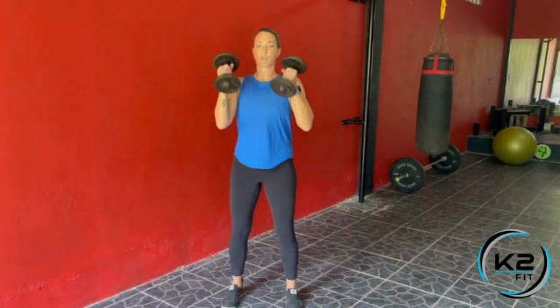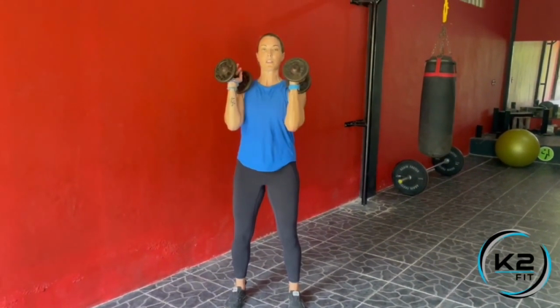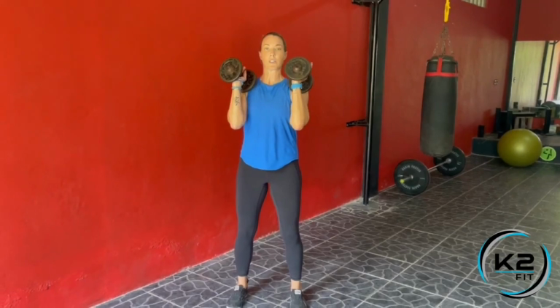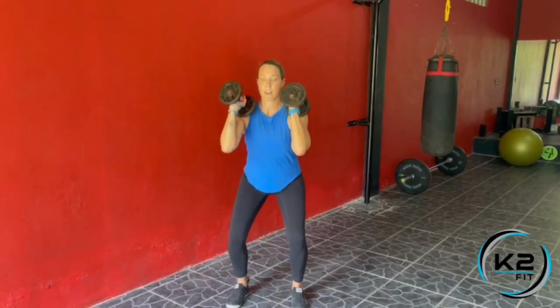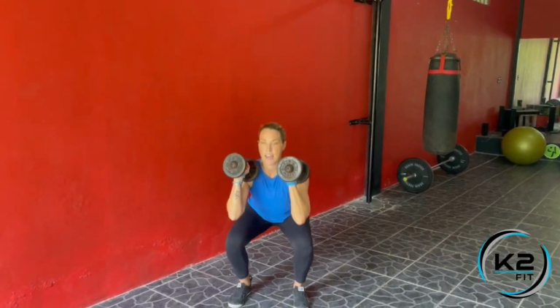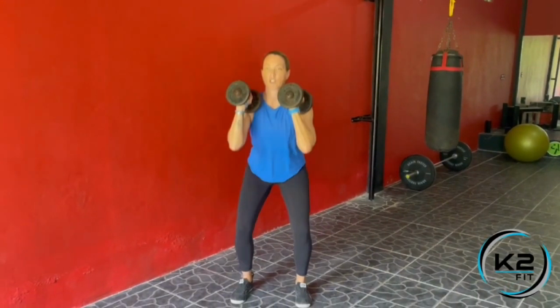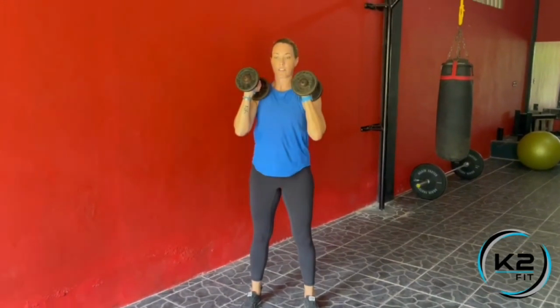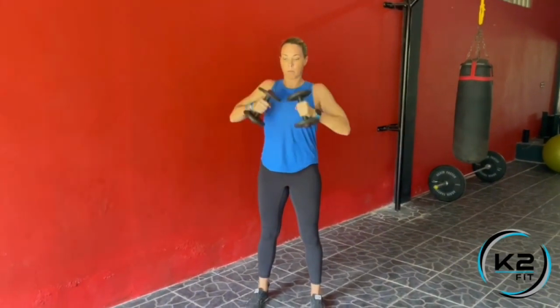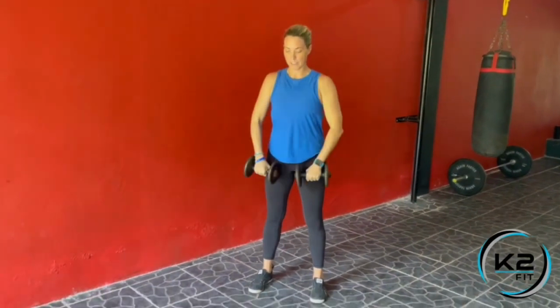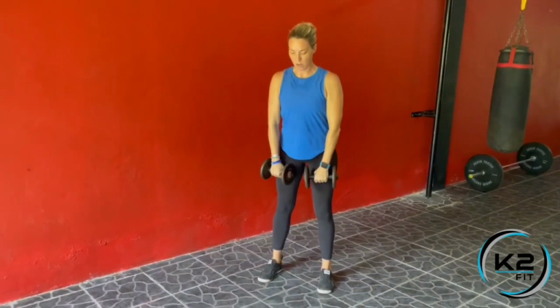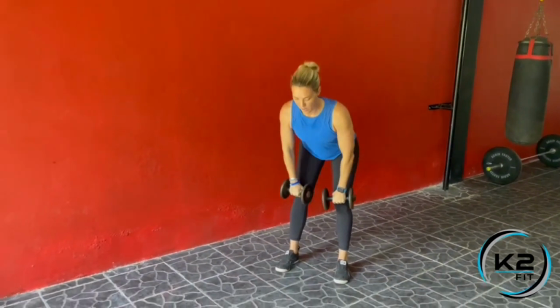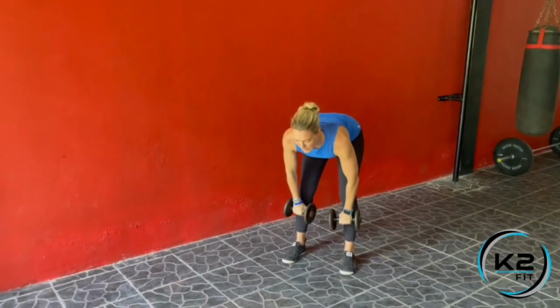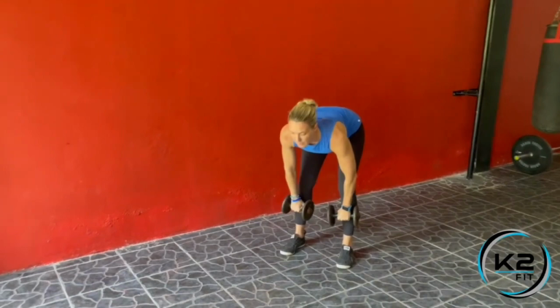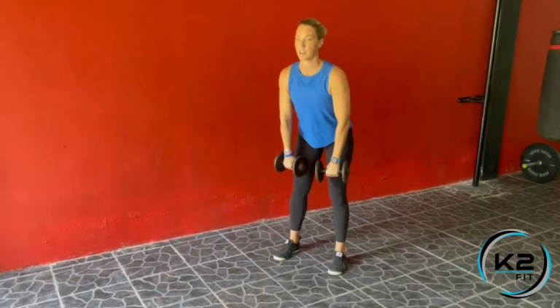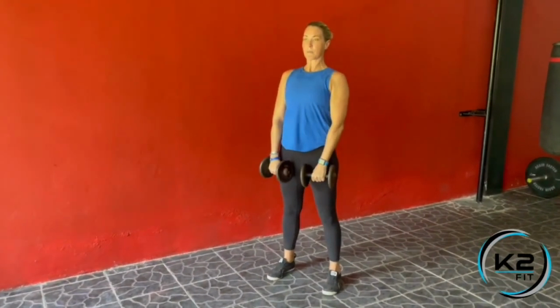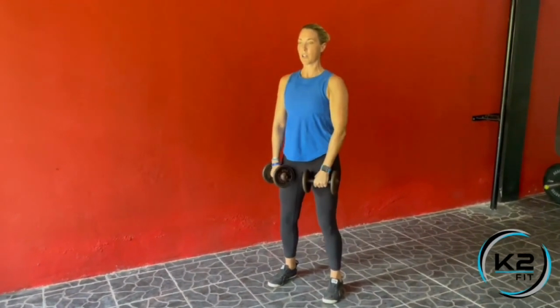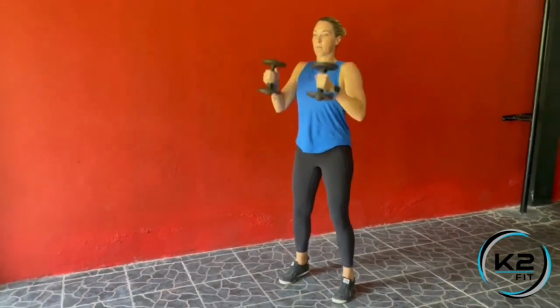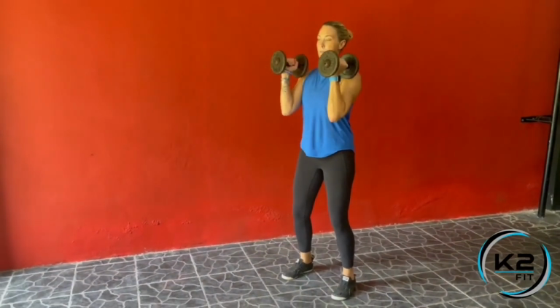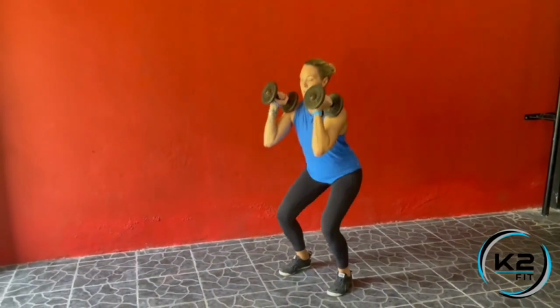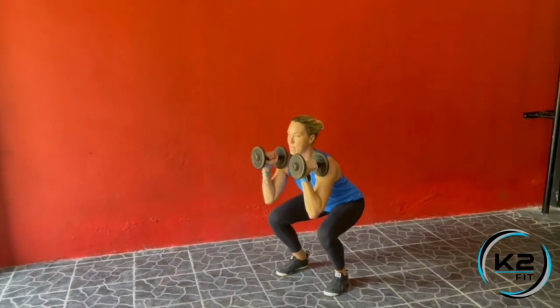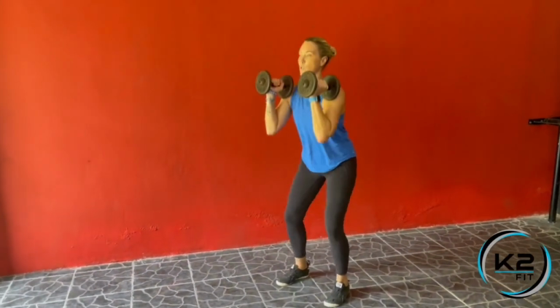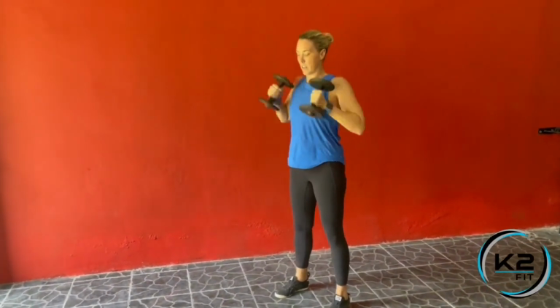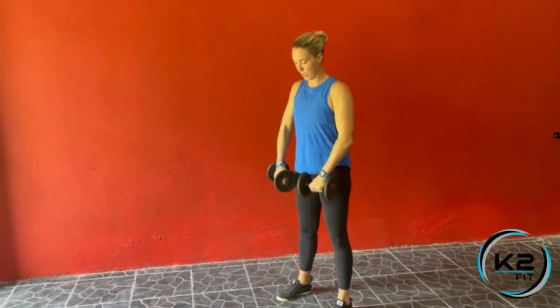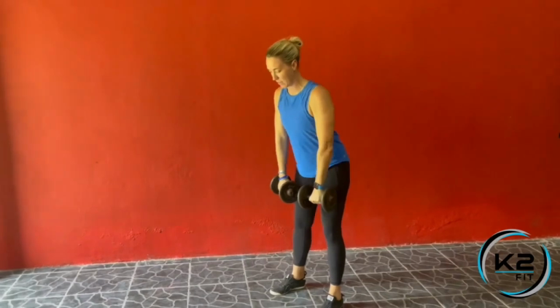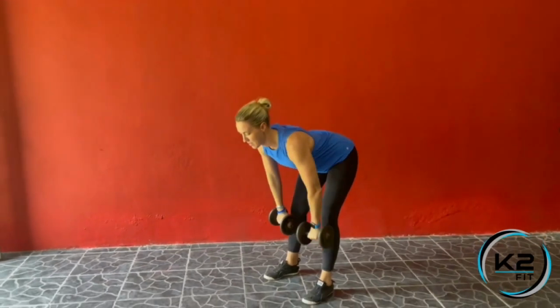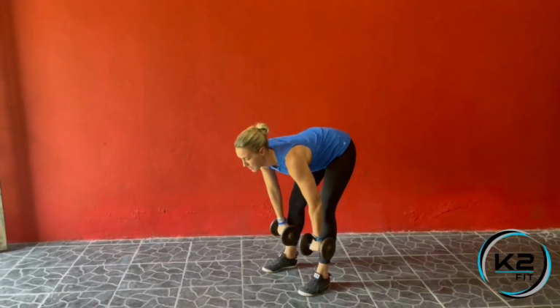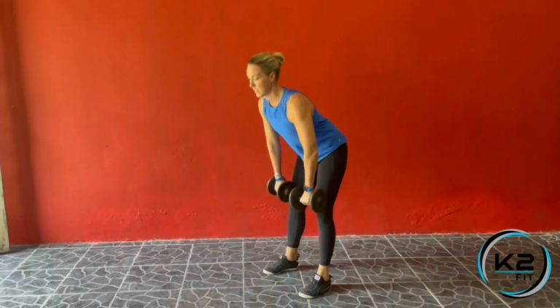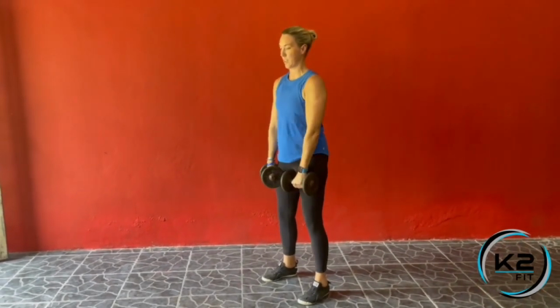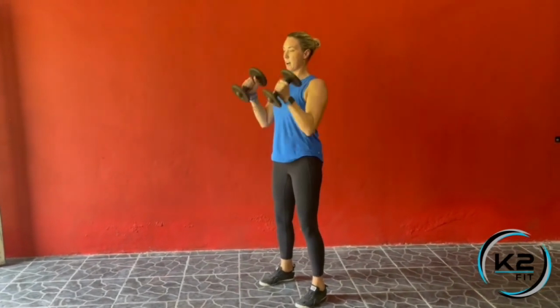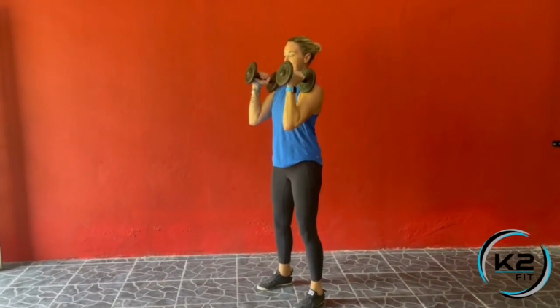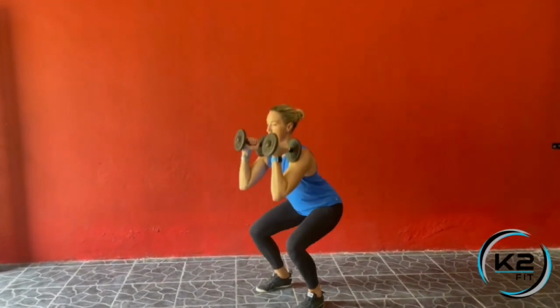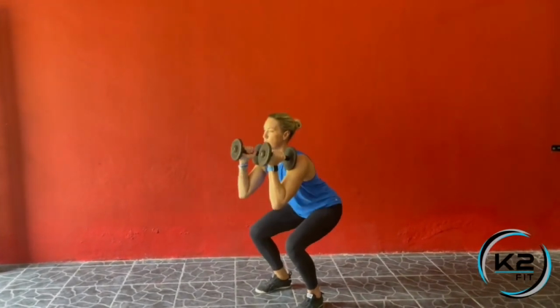Bring the dumbbells up and squat, bring them back down, deadlift, up tall, bring them up, squat, bring them down, deadlift, up, squat.